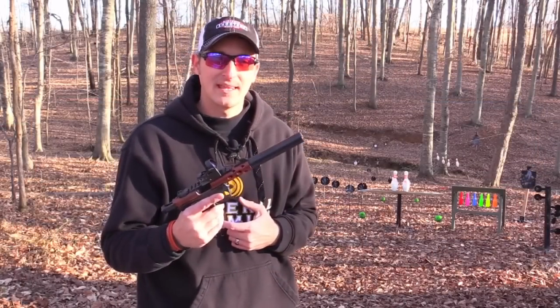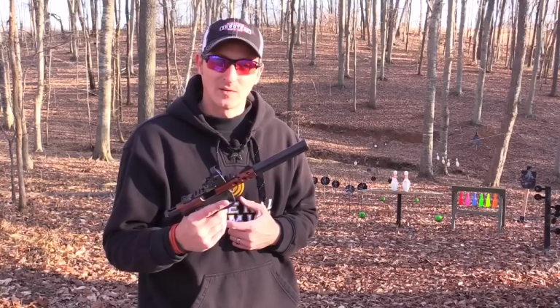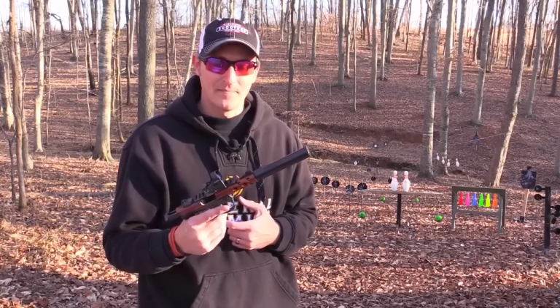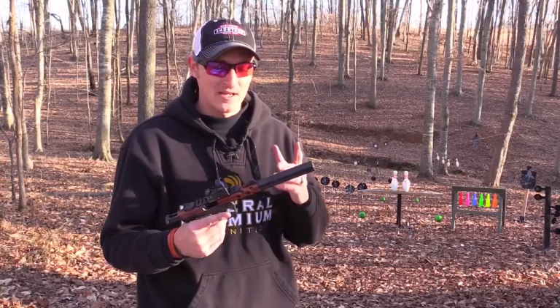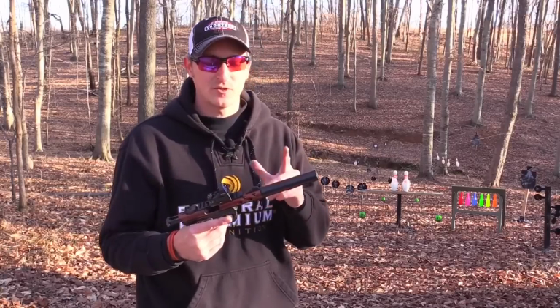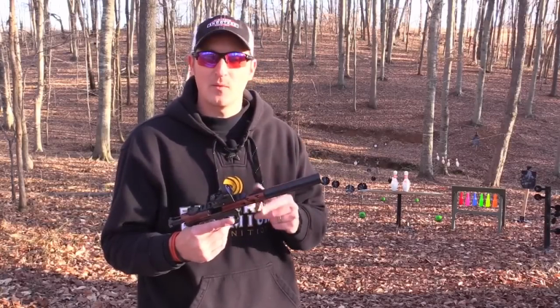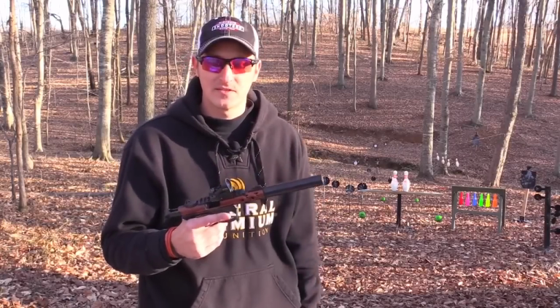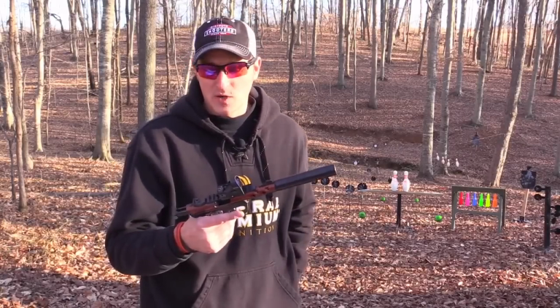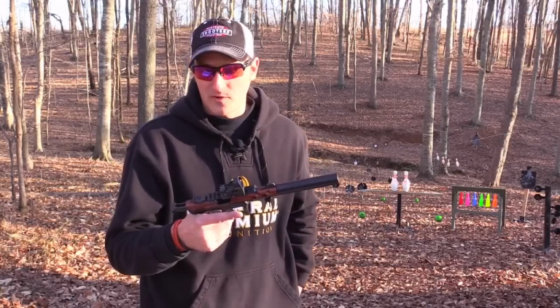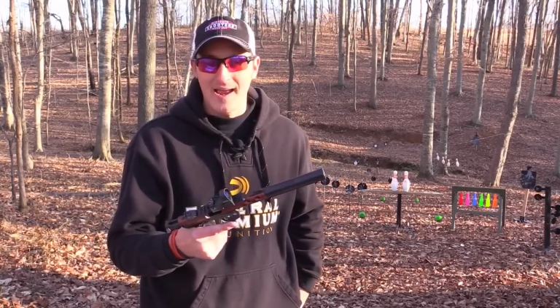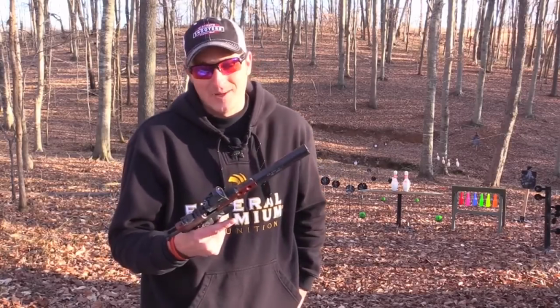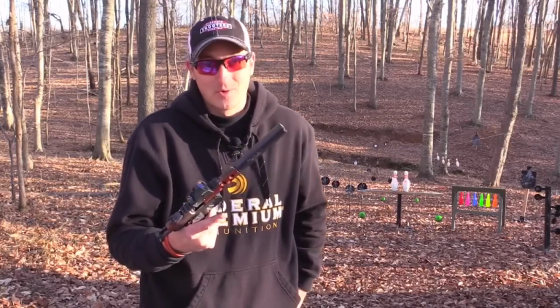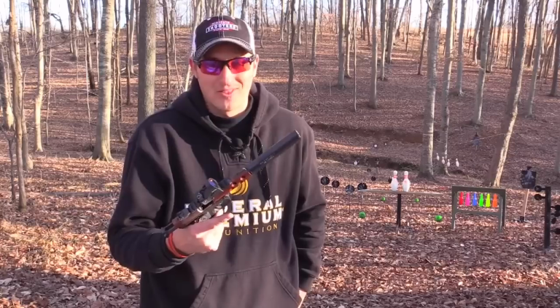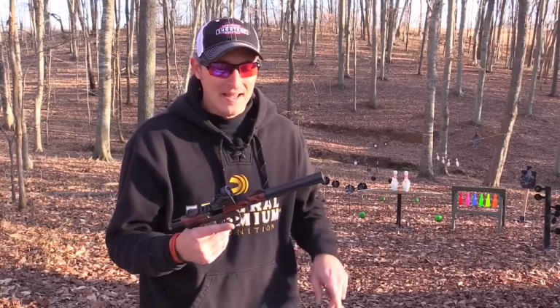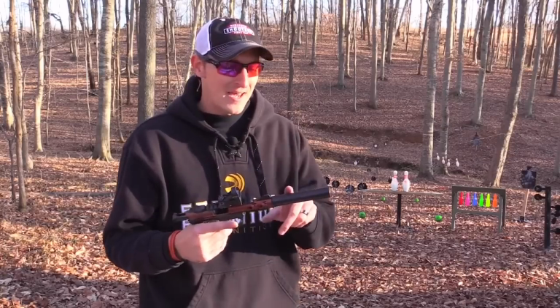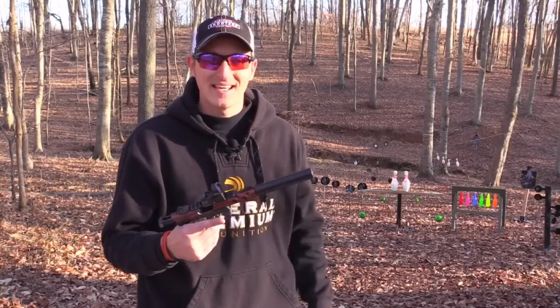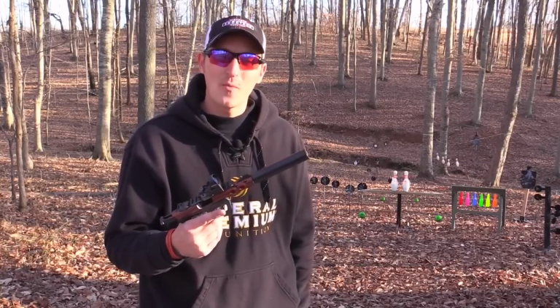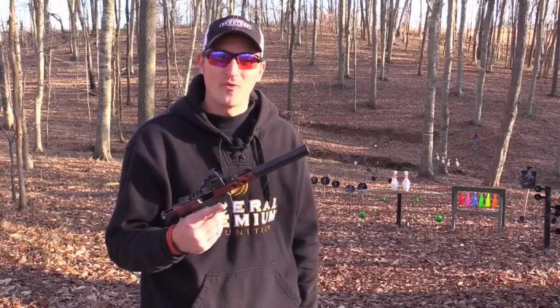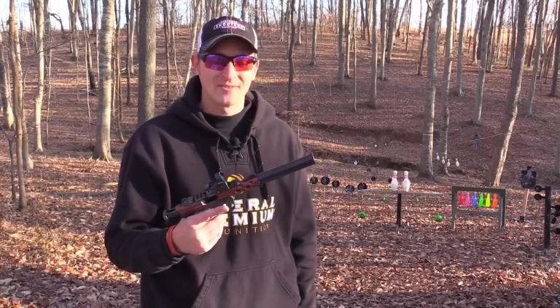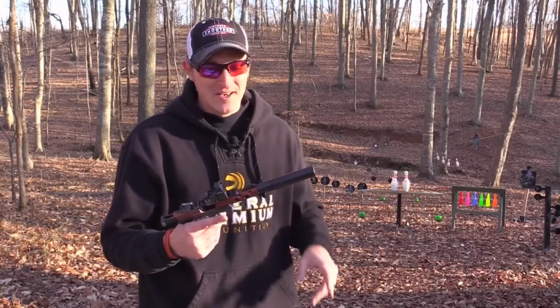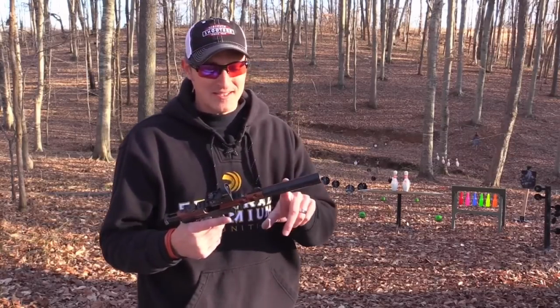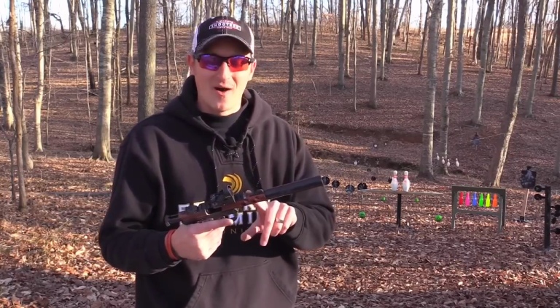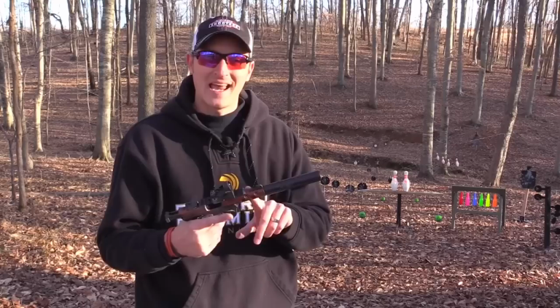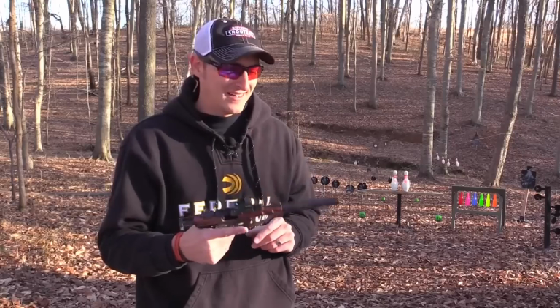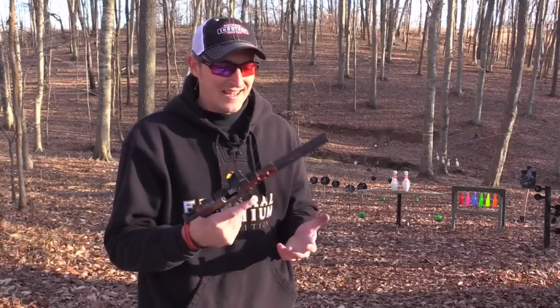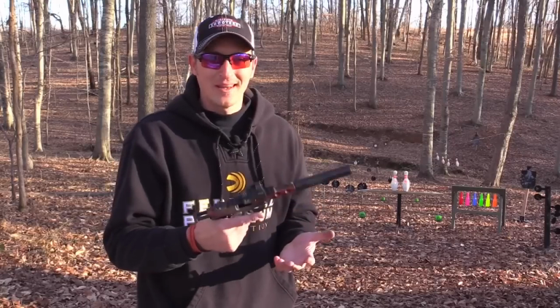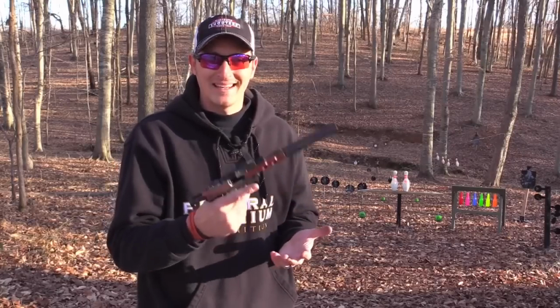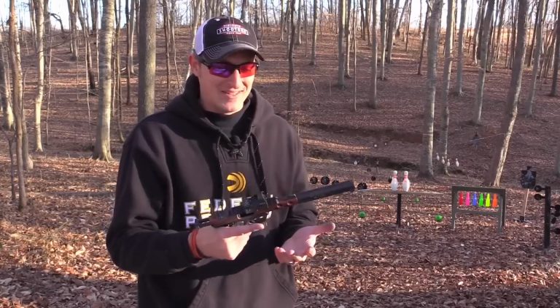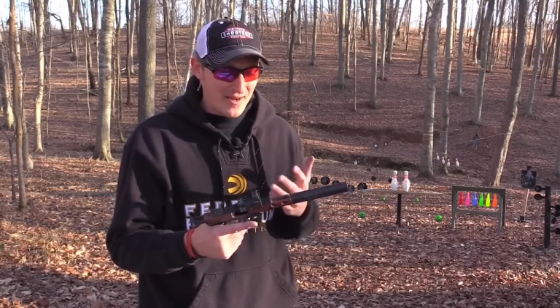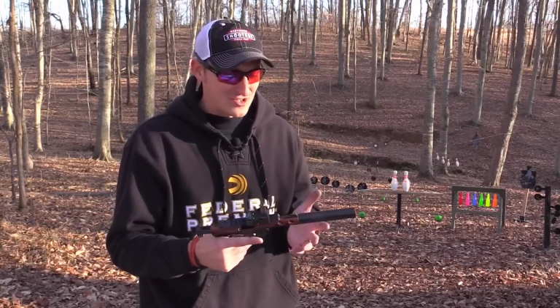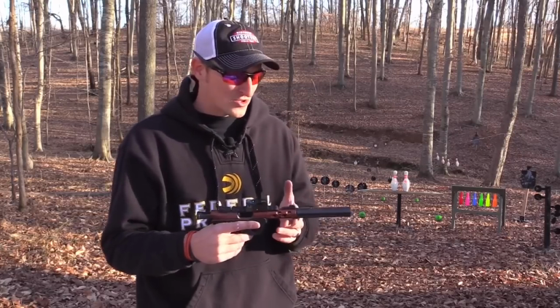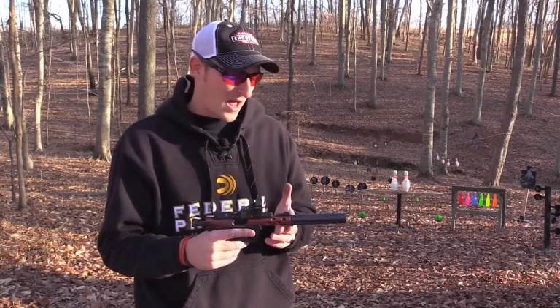I chose to pair it with this 22/45 Light just because they're both light. This can weighs in at 2.4 ounces, so when it's on this handgun you really can't even tell — it is so, so light.